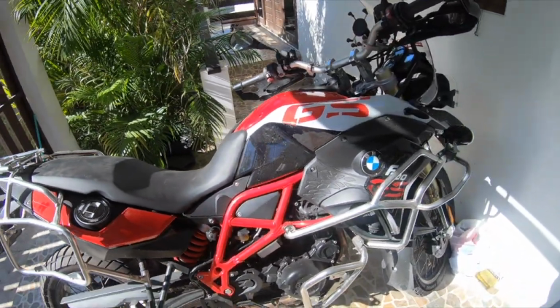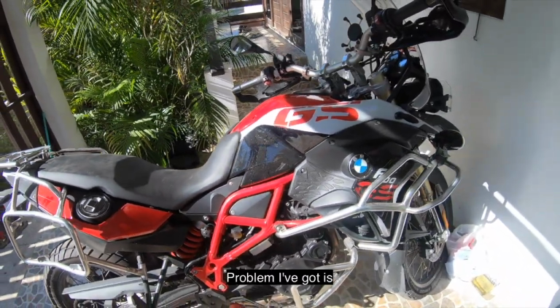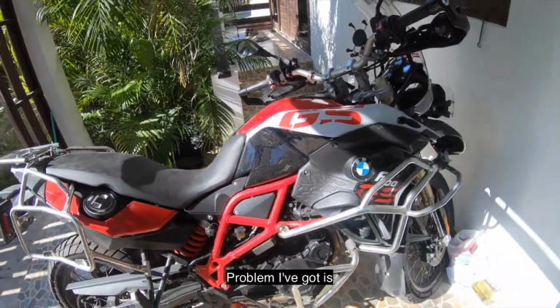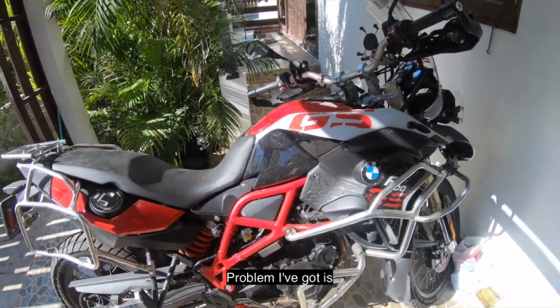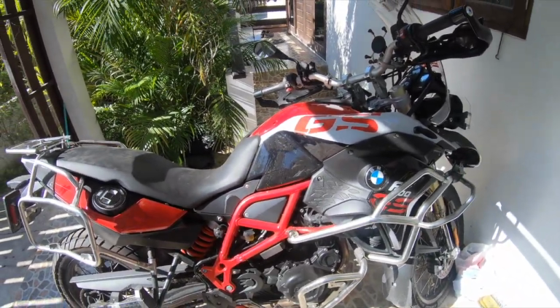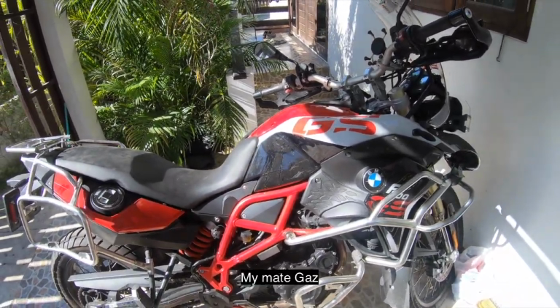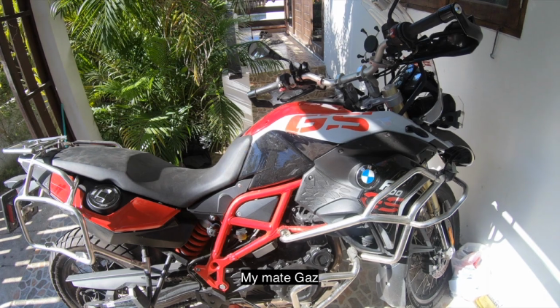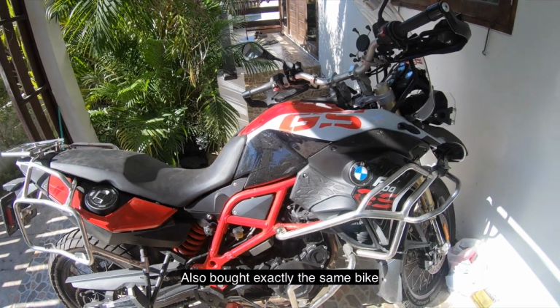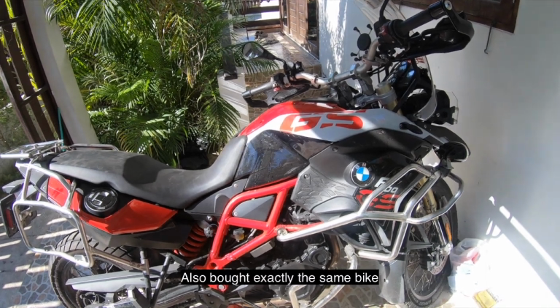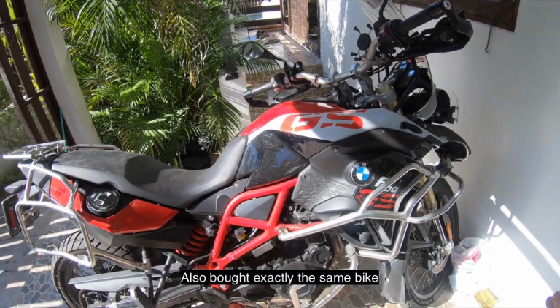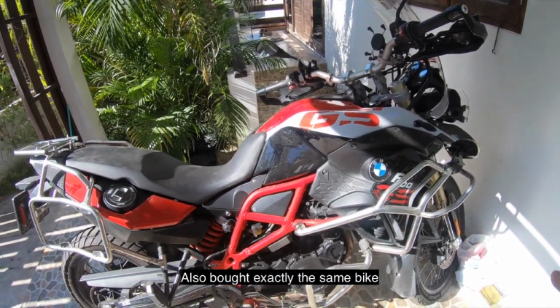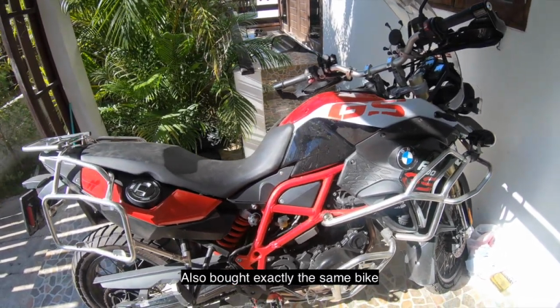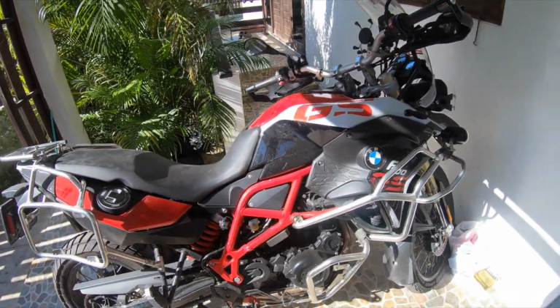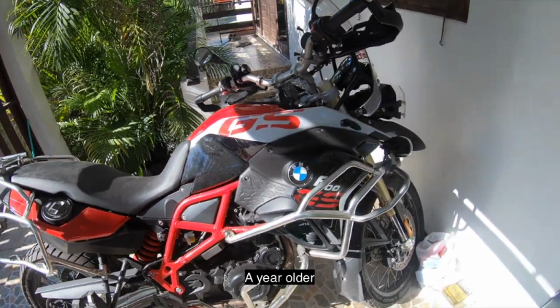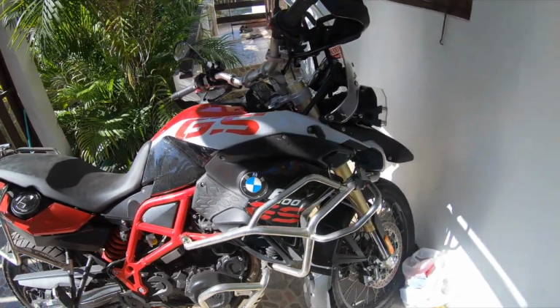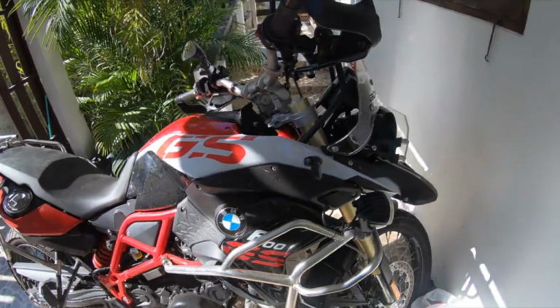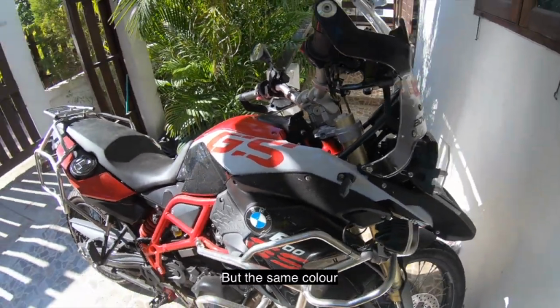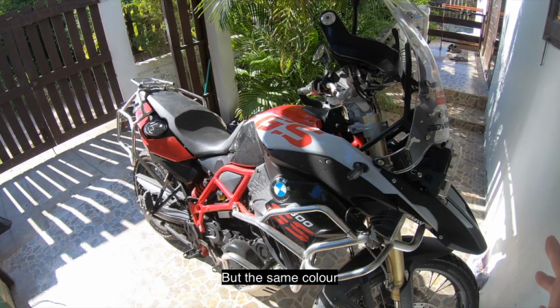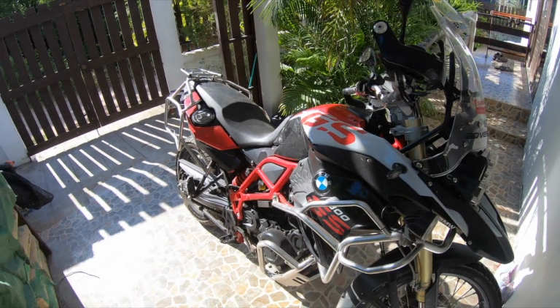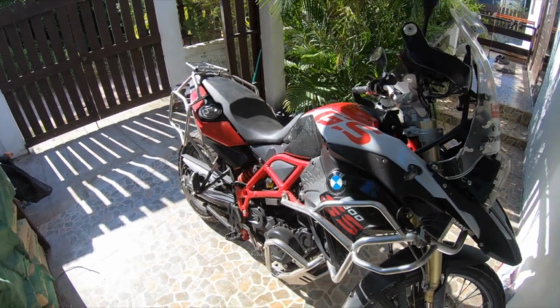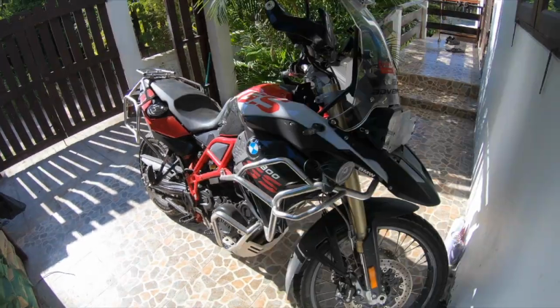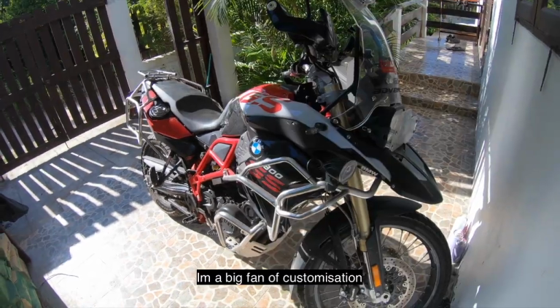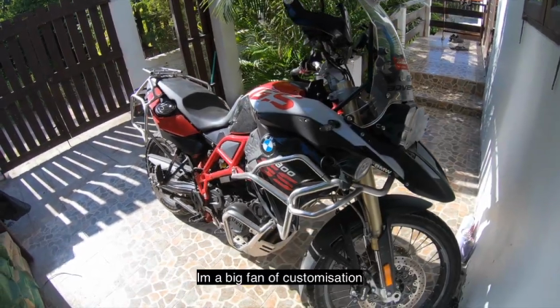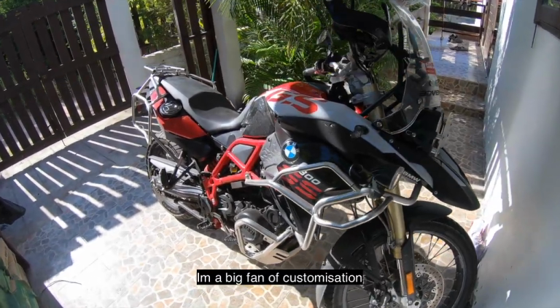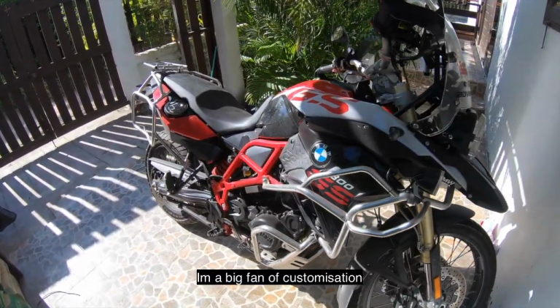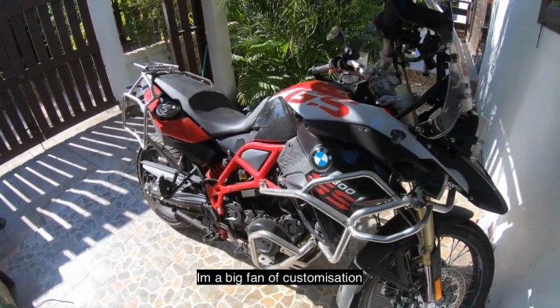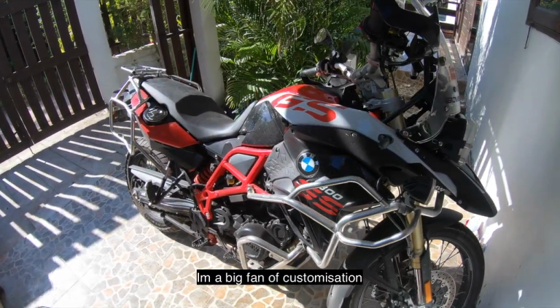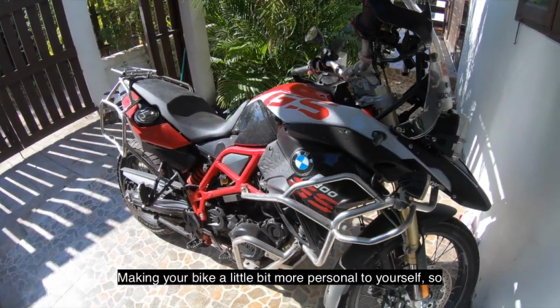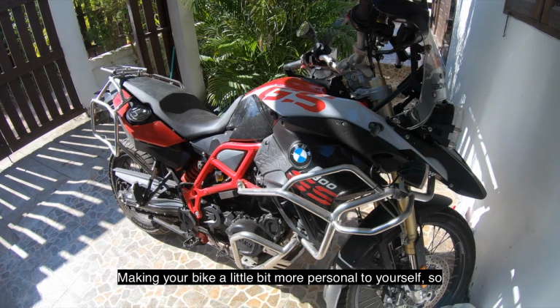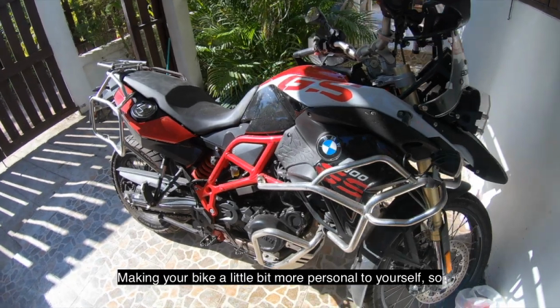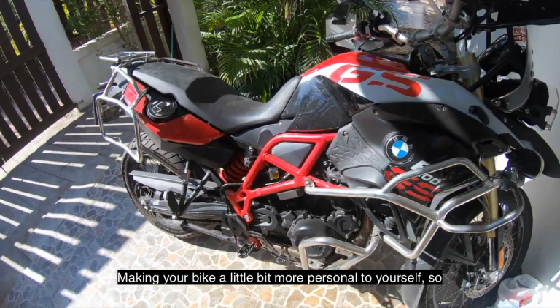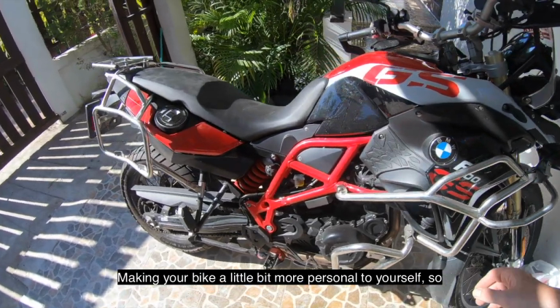The problem I've got is my mate Gaz also bought exactly the same bike — a year older but the same colour.